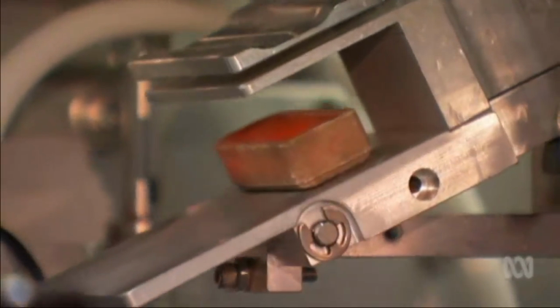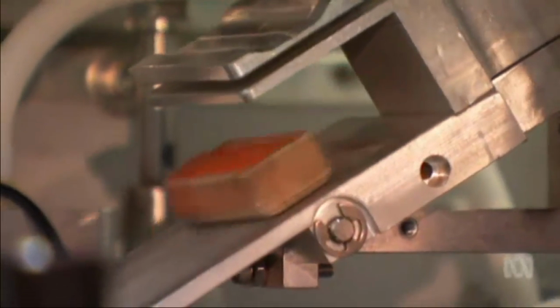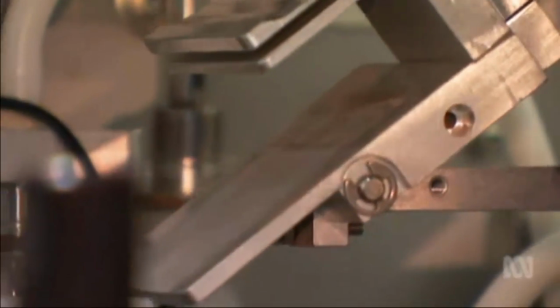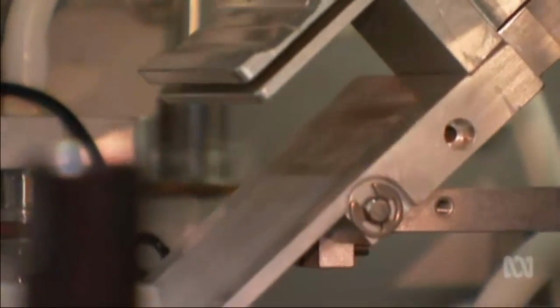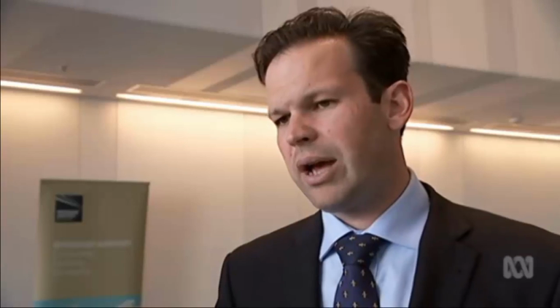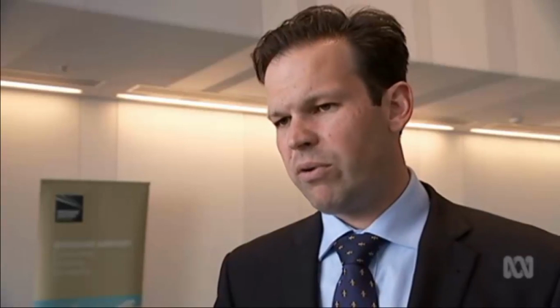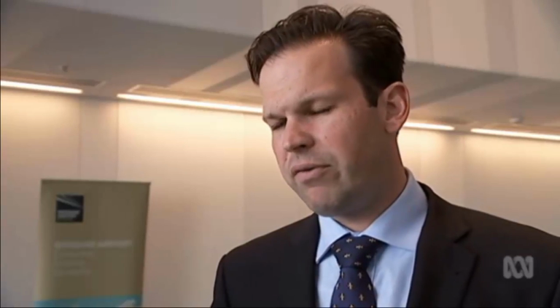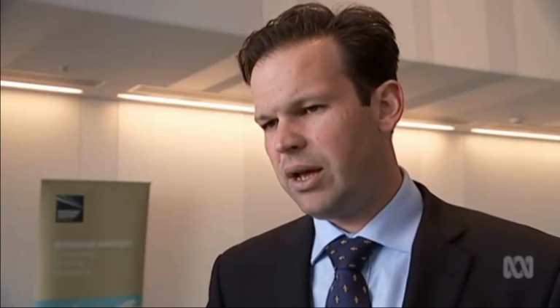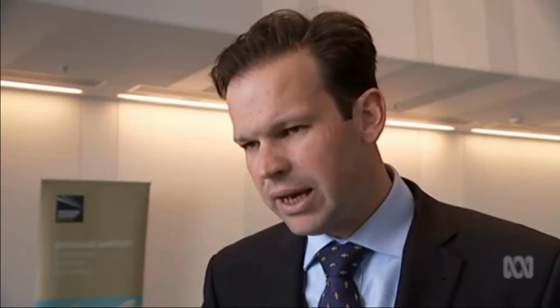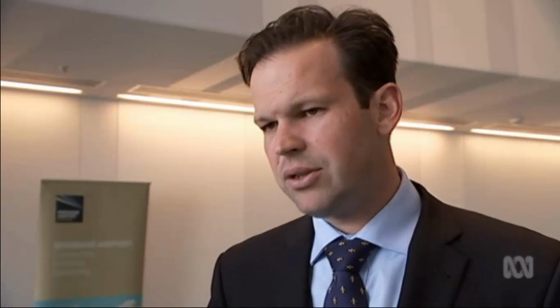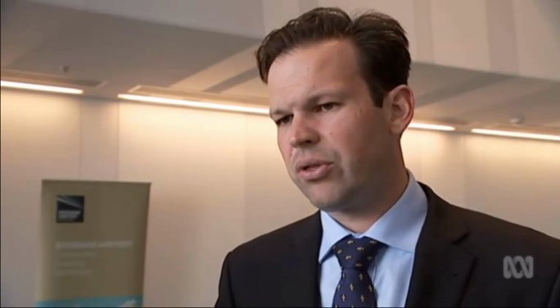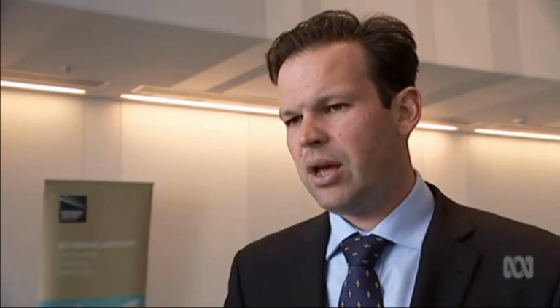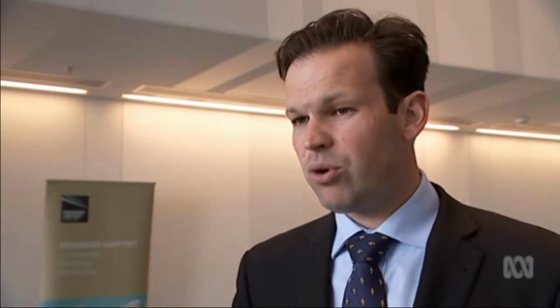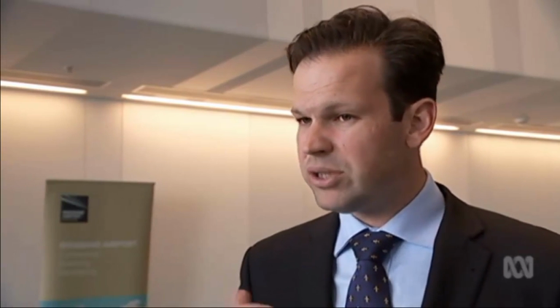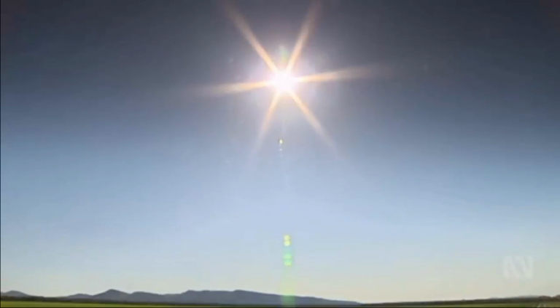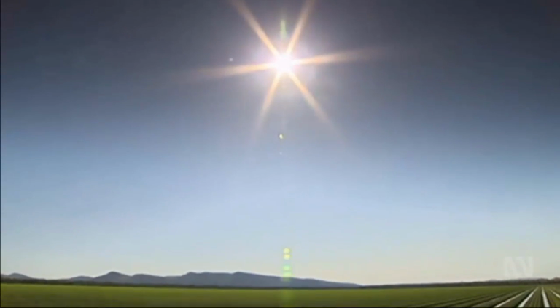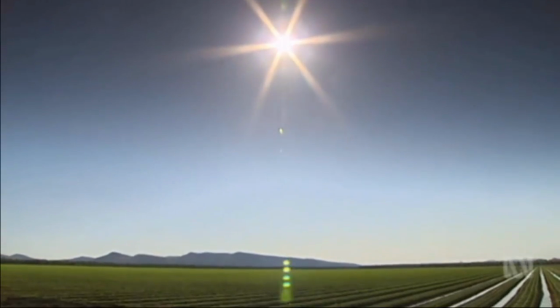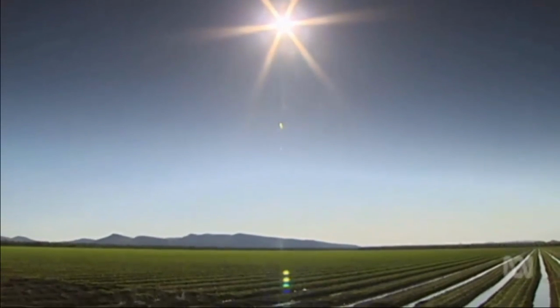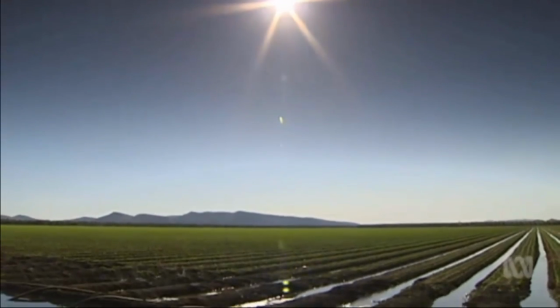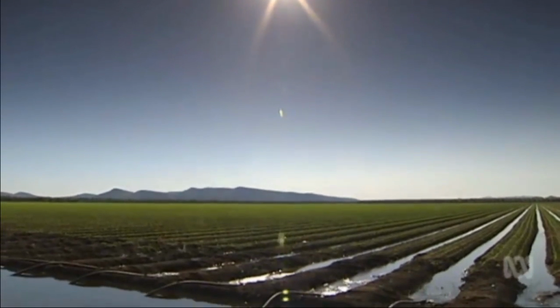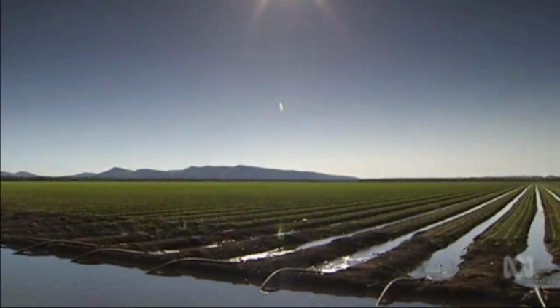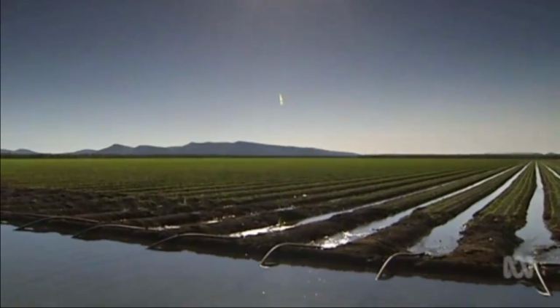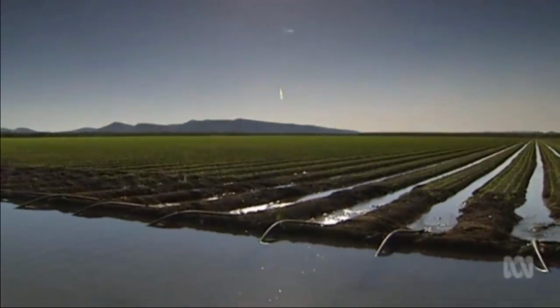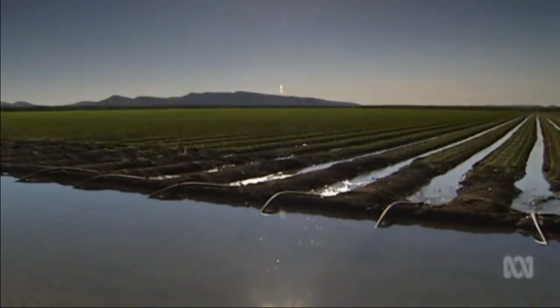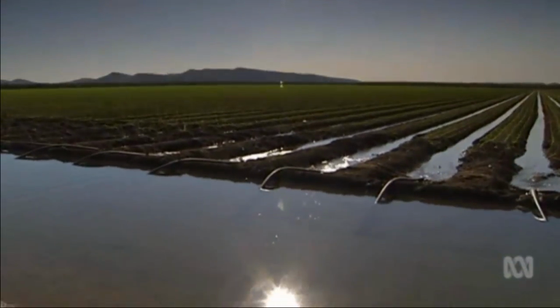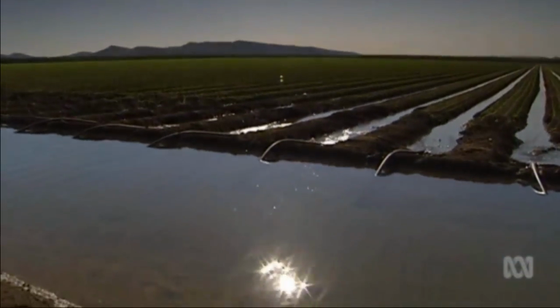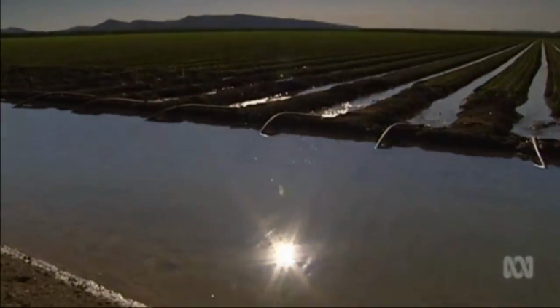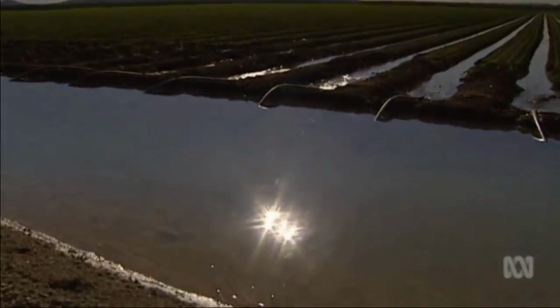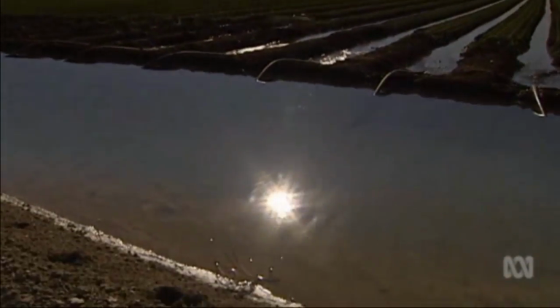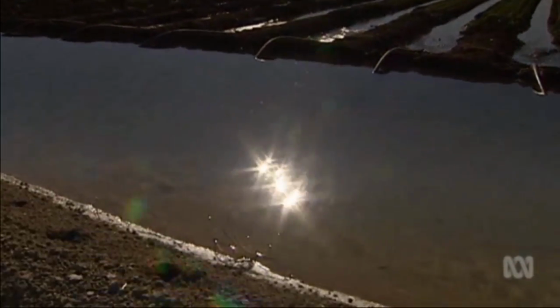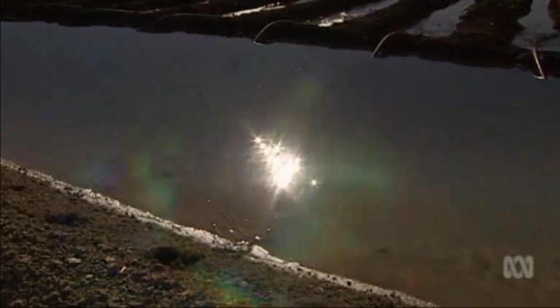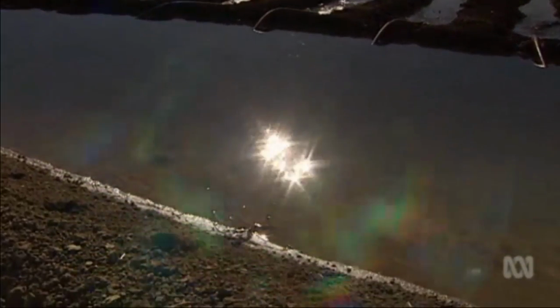If we can, over time, irrigate 1.5 million hectares in the north, that would almost double the amount of land we have under irrigation today. And of course, that would help us achieve our goals to double our agricultural output over time.